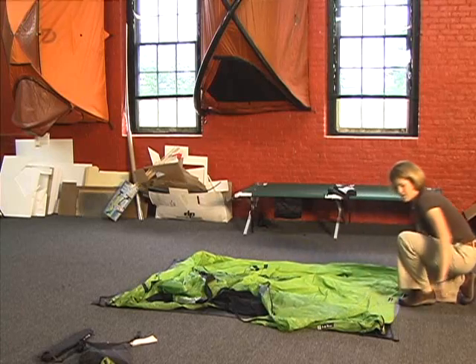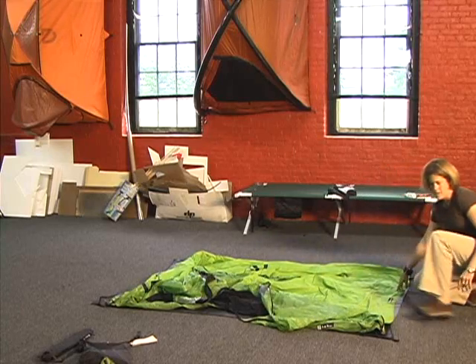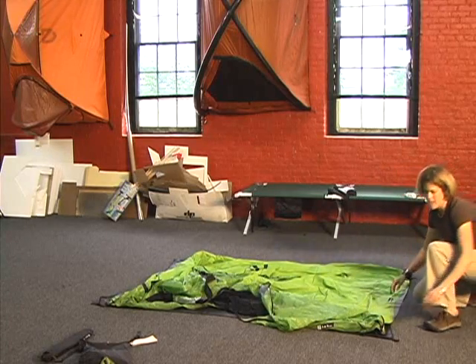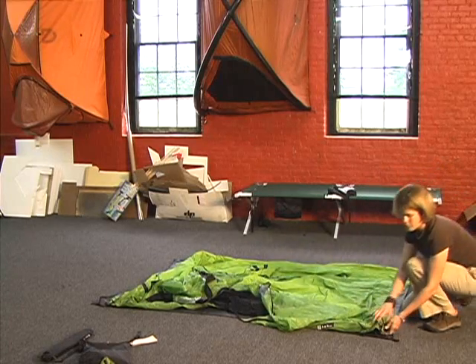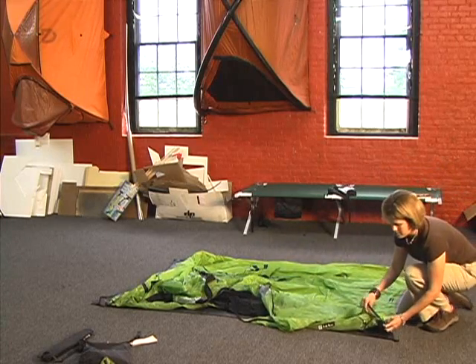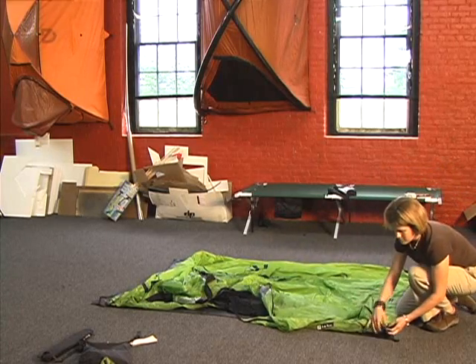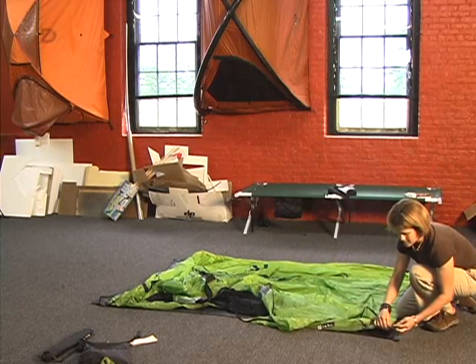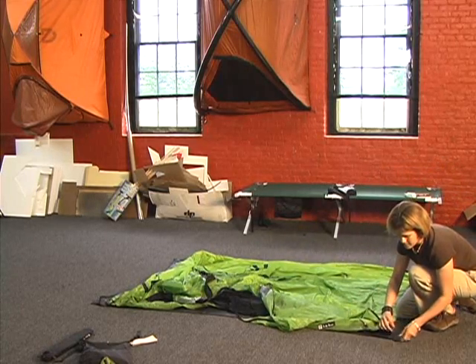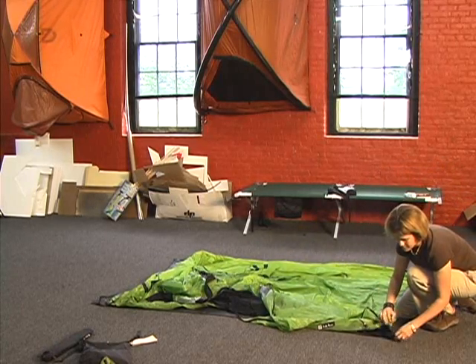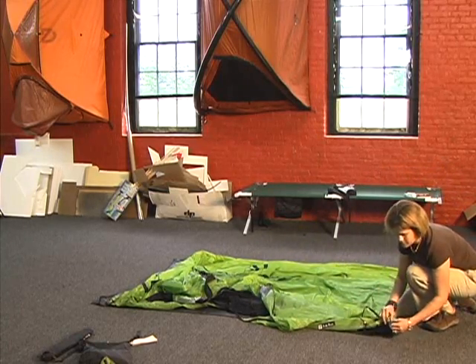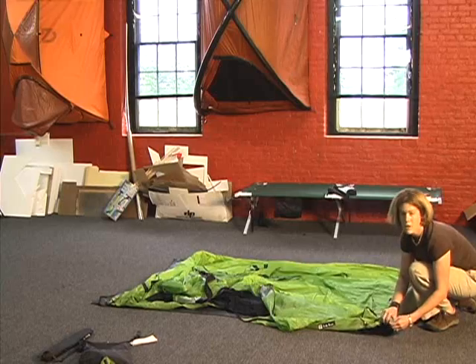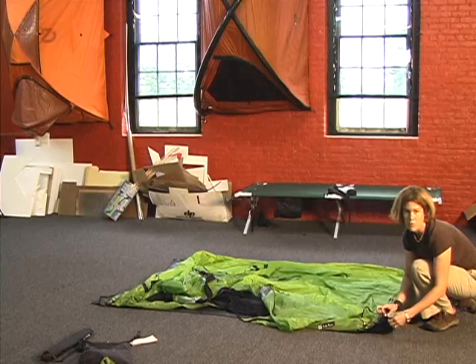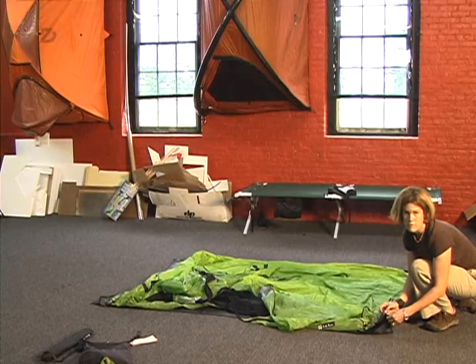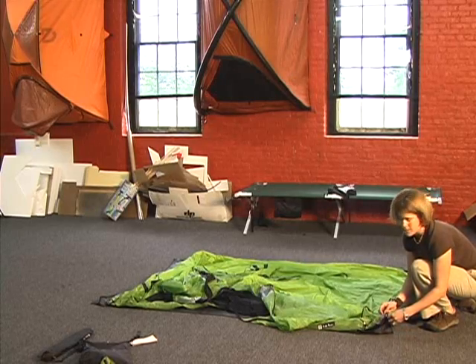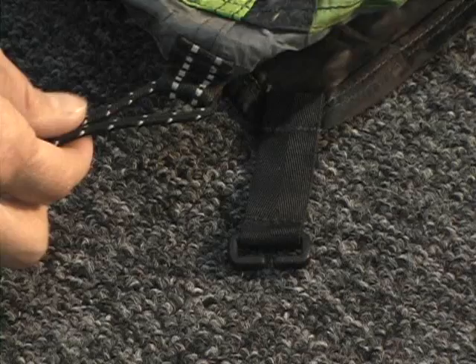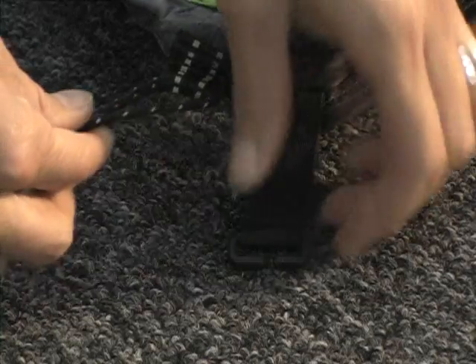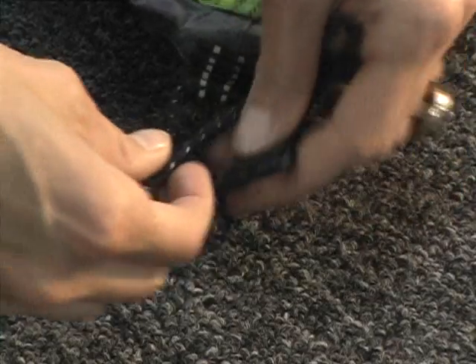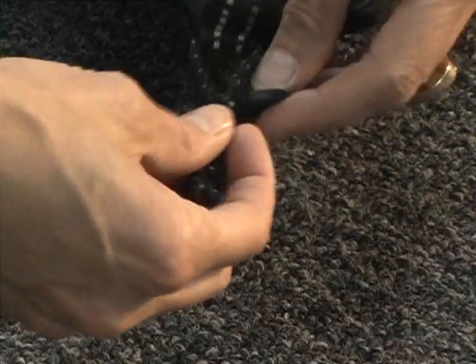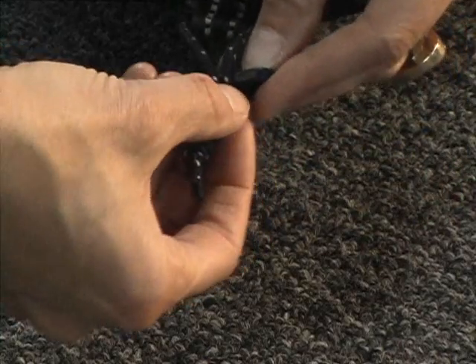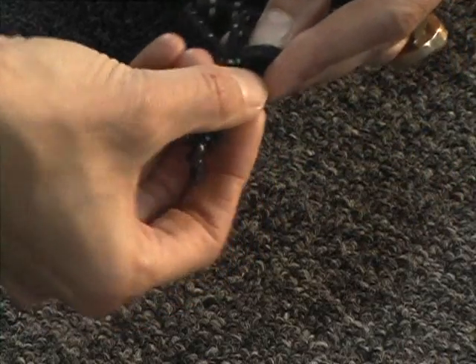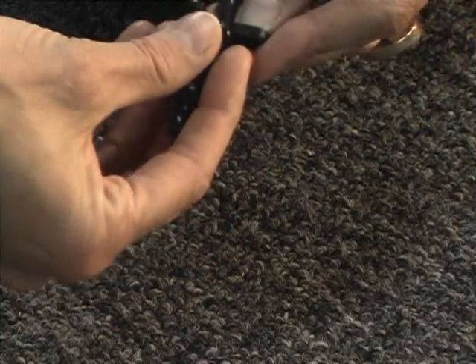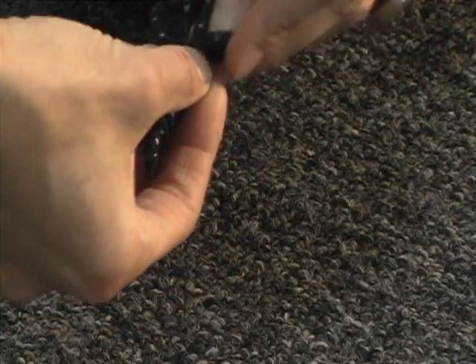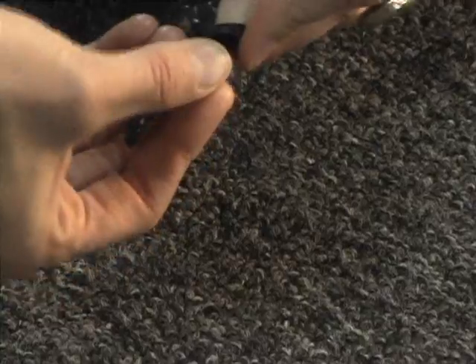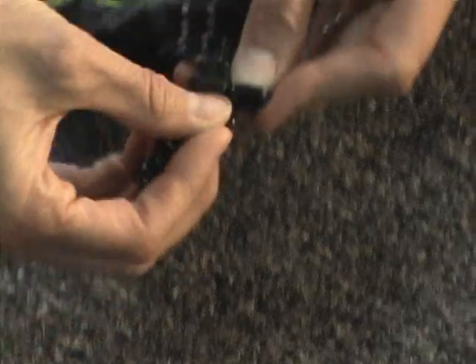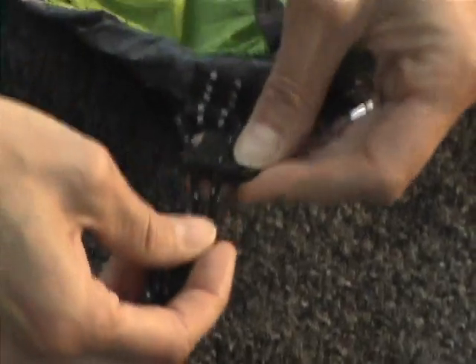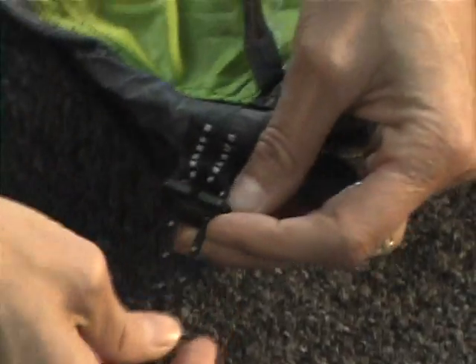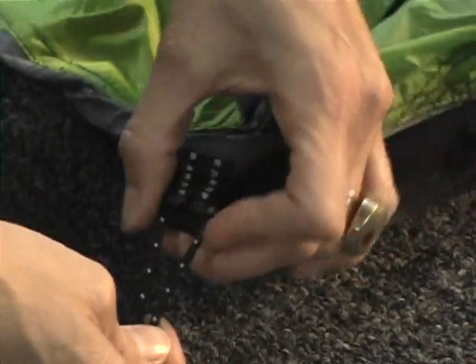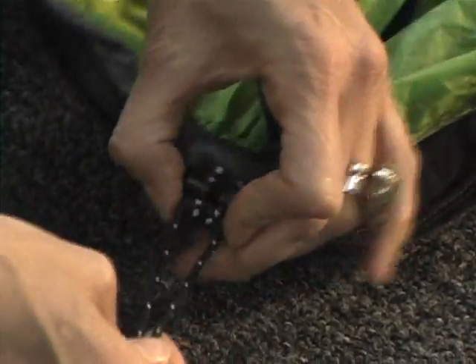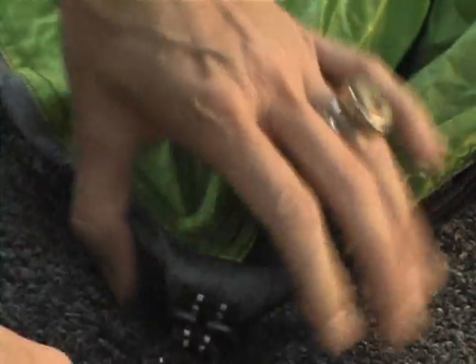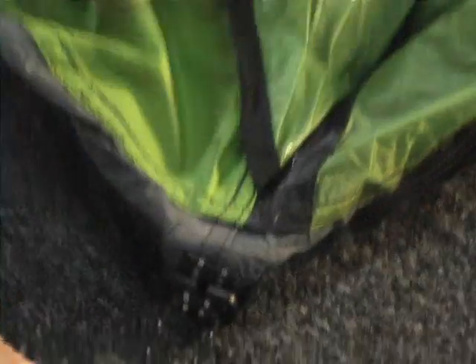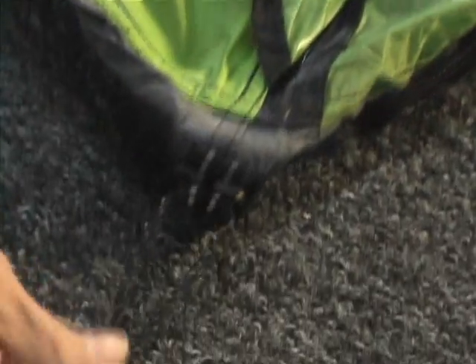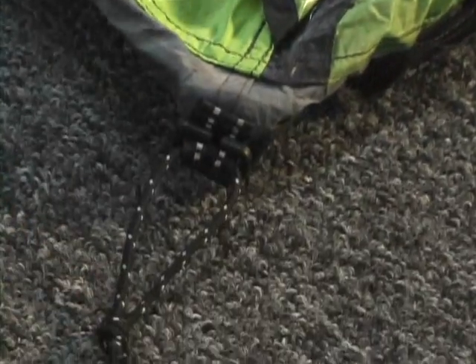And now we will attach the footprint to the four corners of the Nano, attaching the footprint to the bottom of the tent just like that.